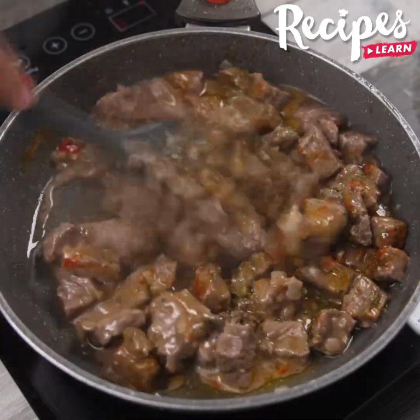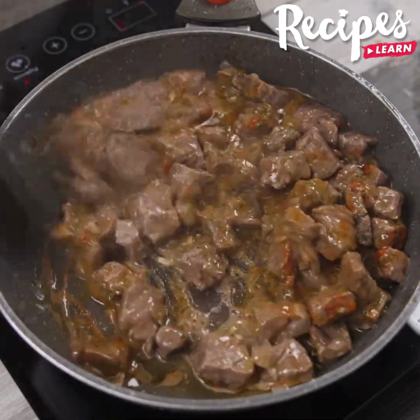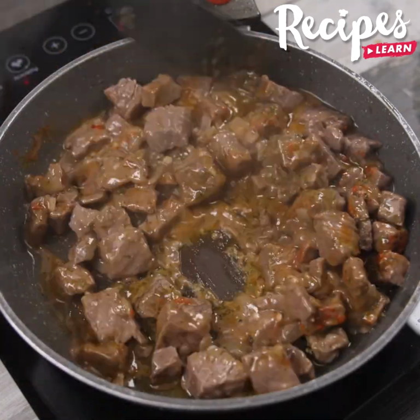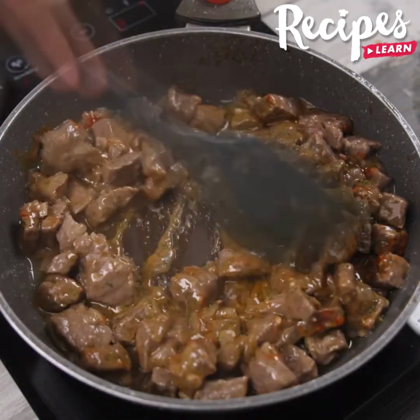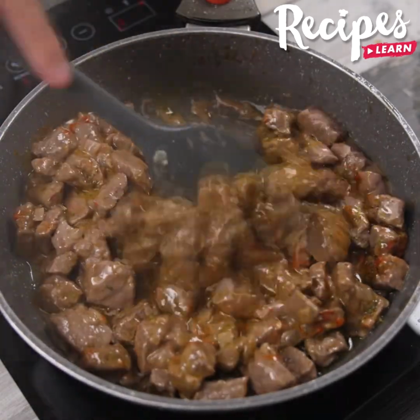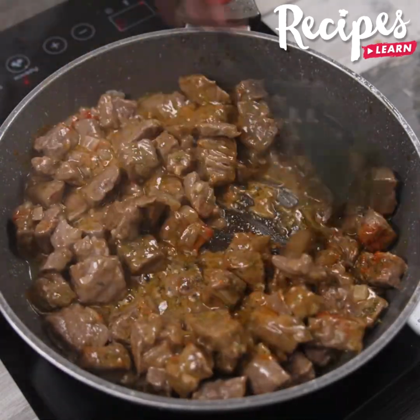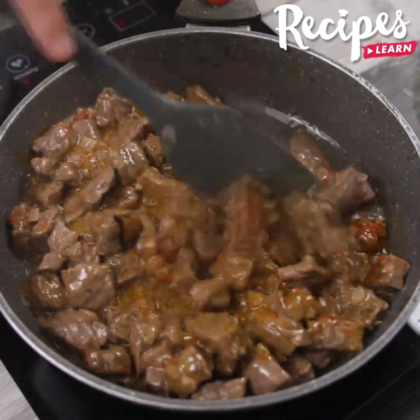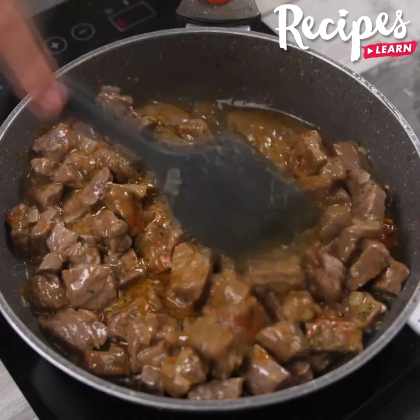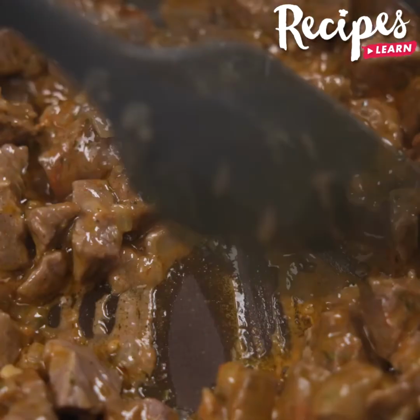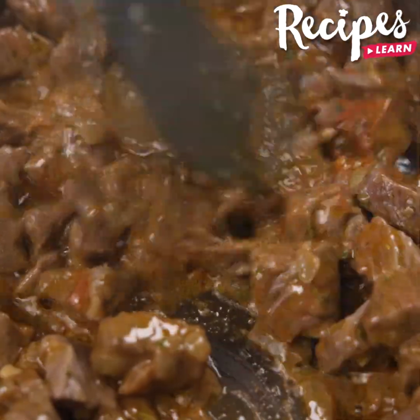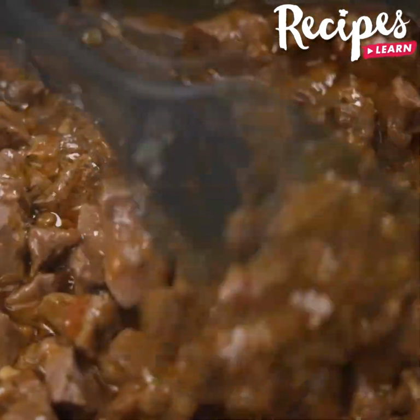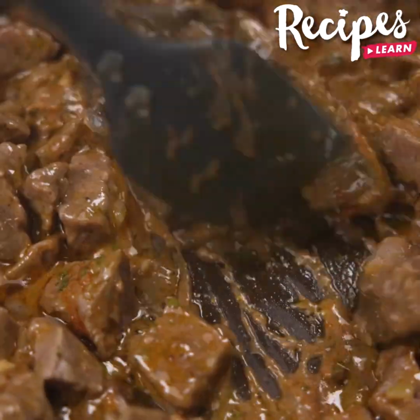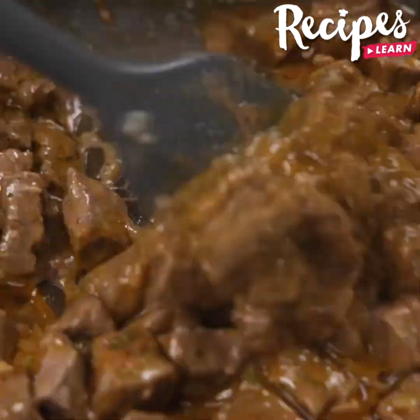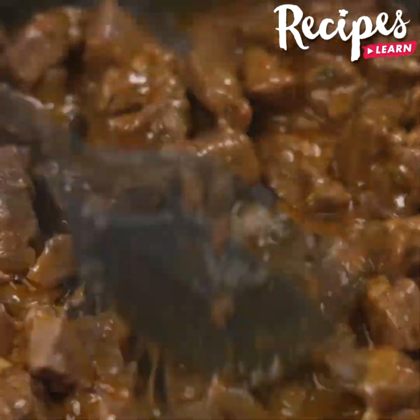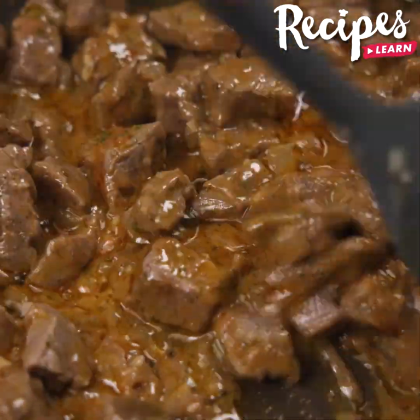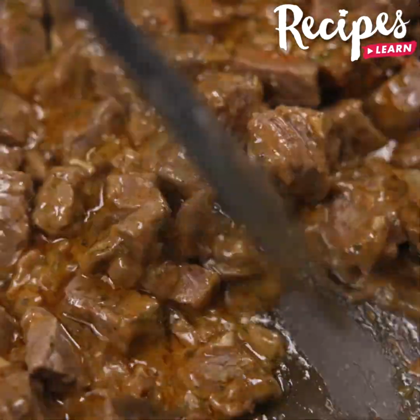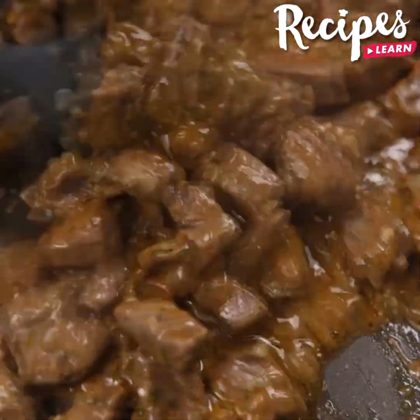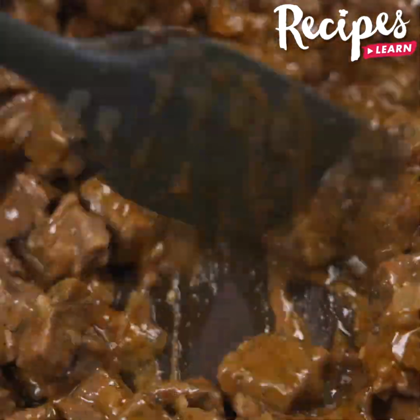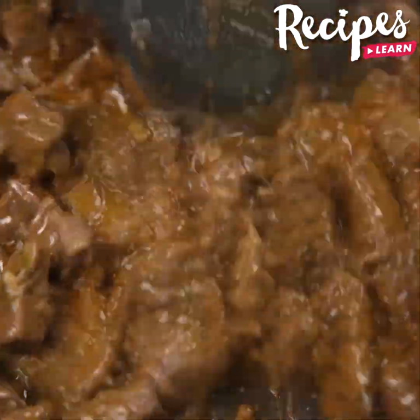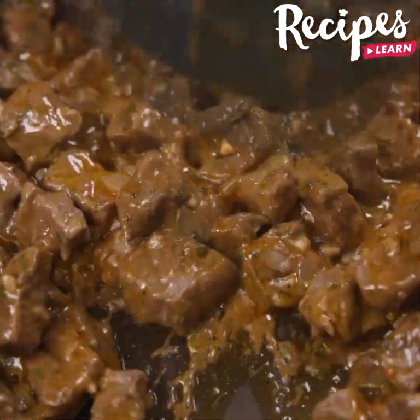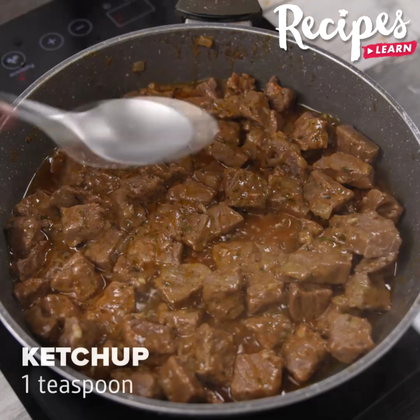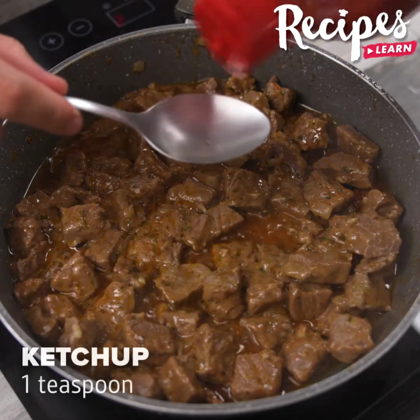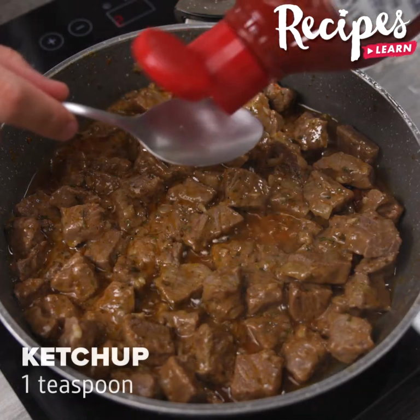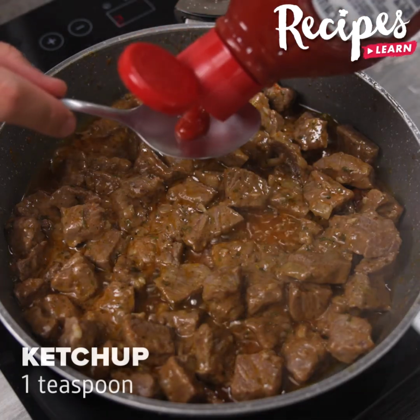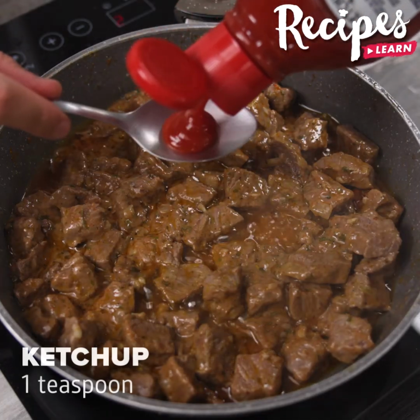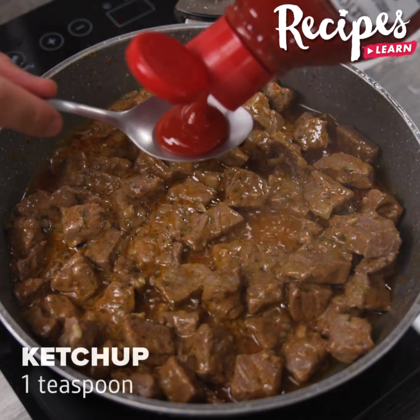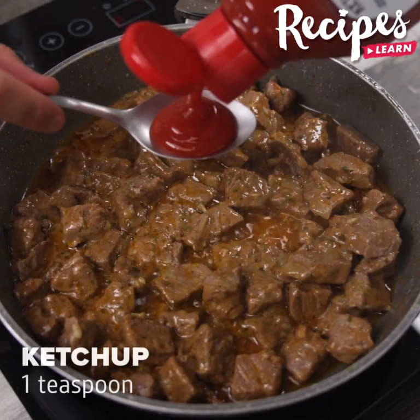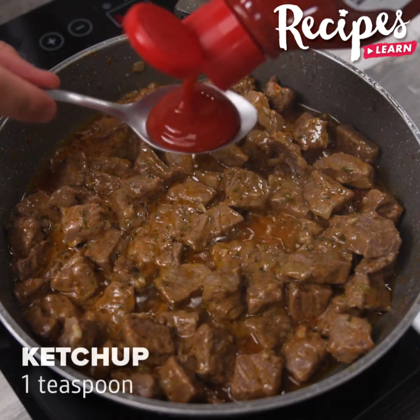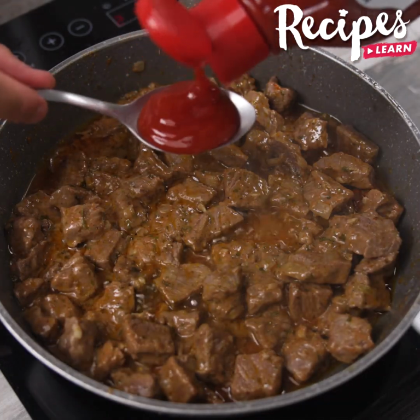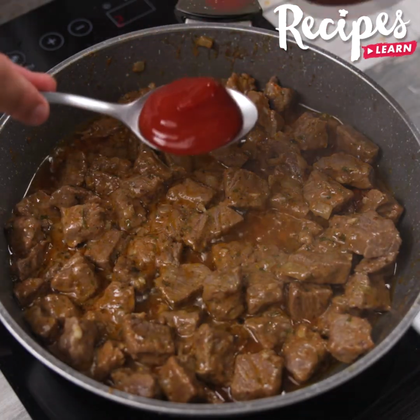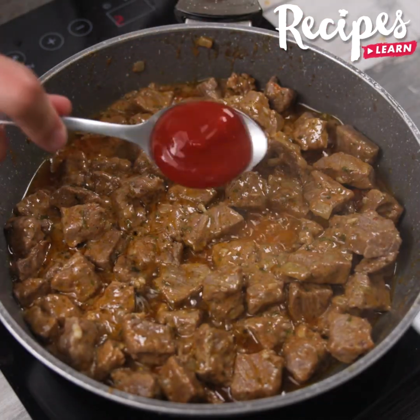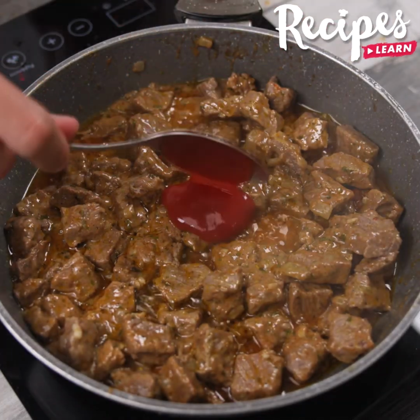When you make stroganoff like this, you will want to make it again and again, and your whole family will ask for the recipe because it really is wonderfully delicious! Cover the pan until the water evaporates, and look how it's turning out!